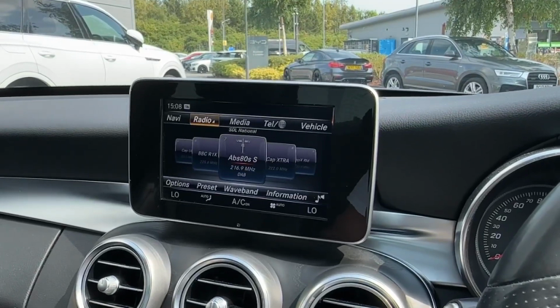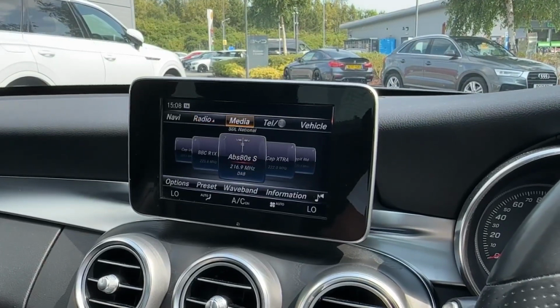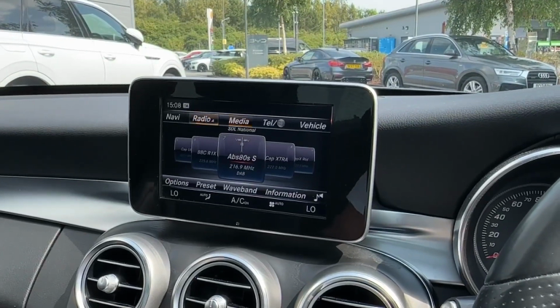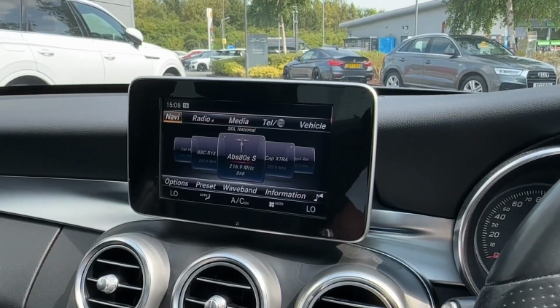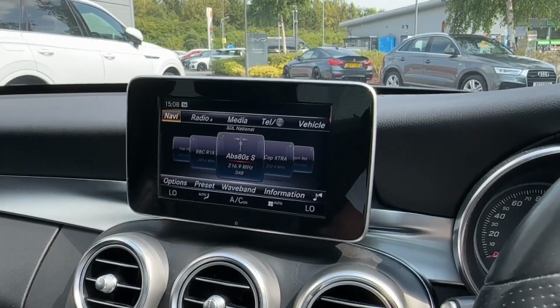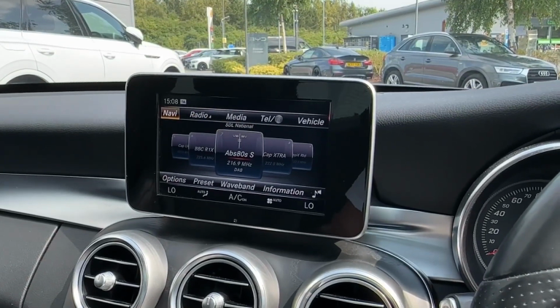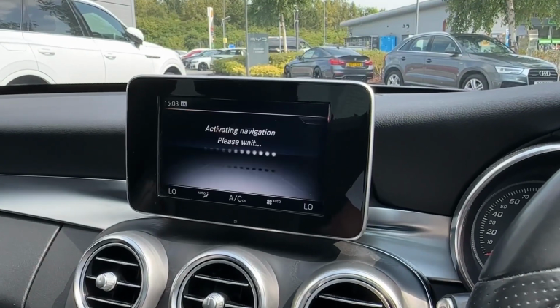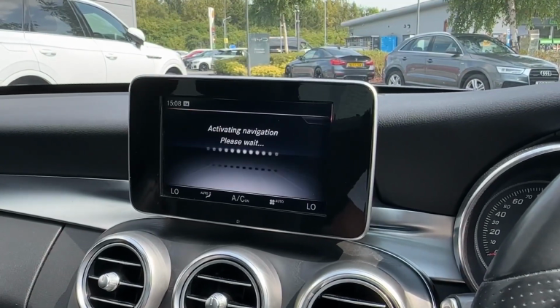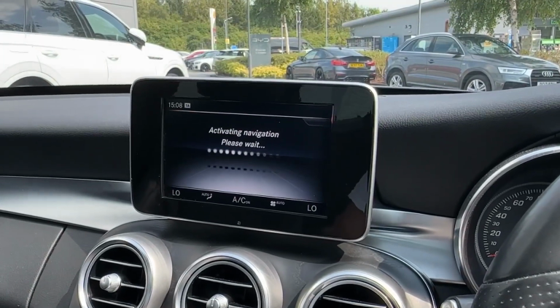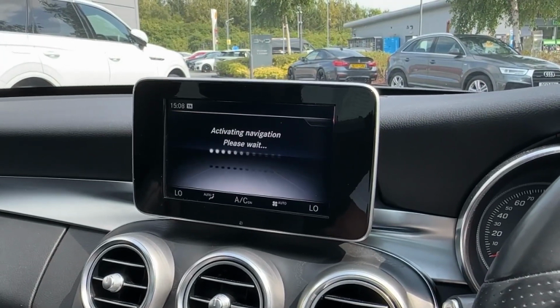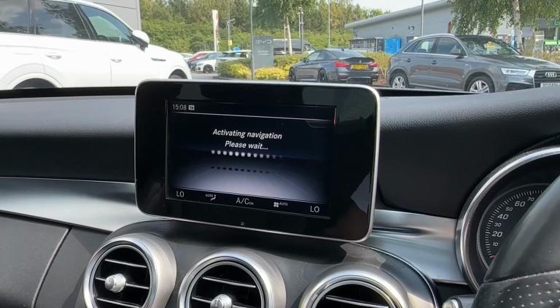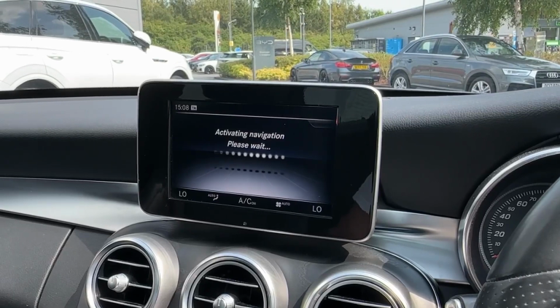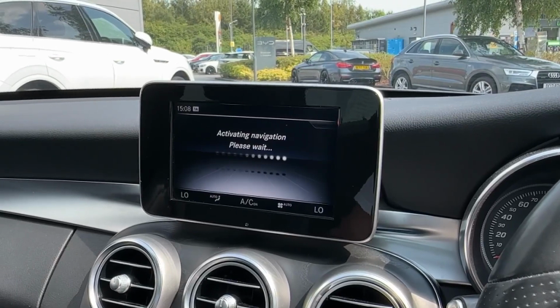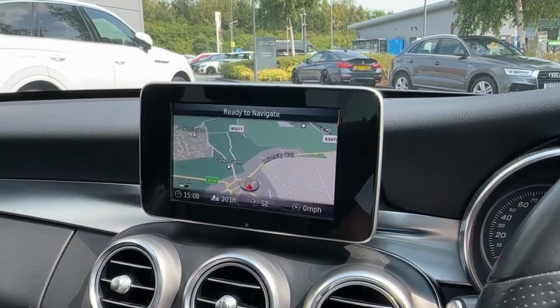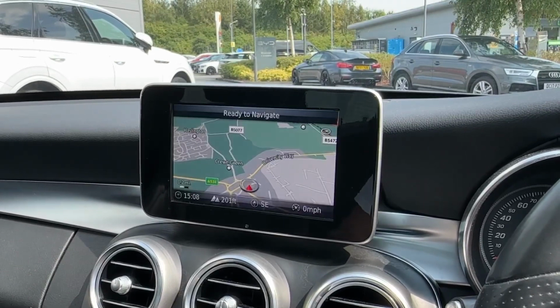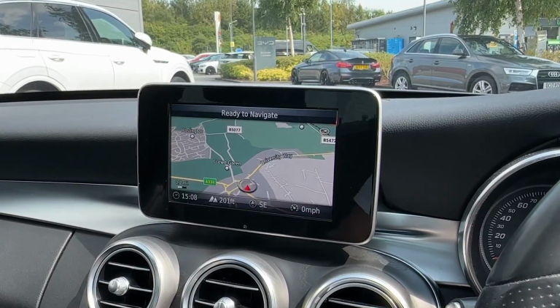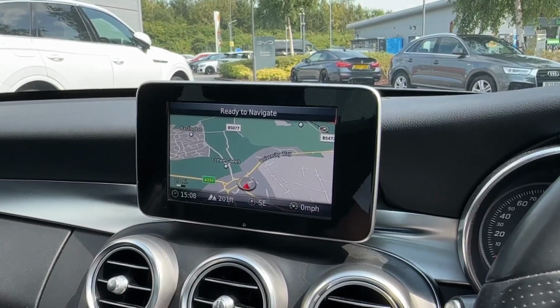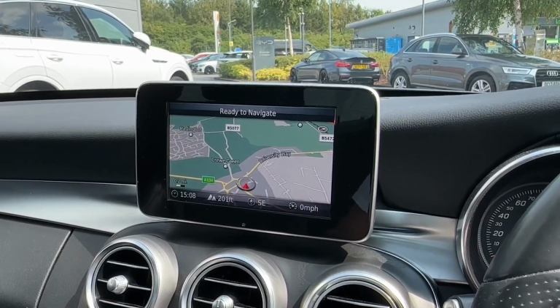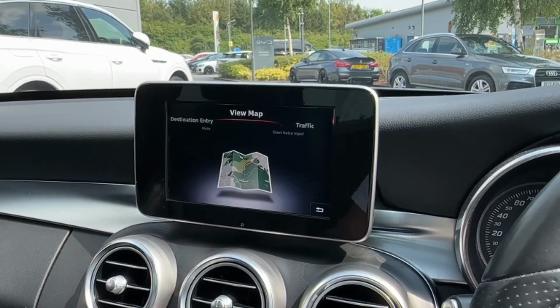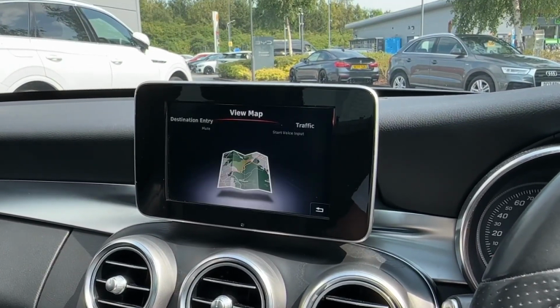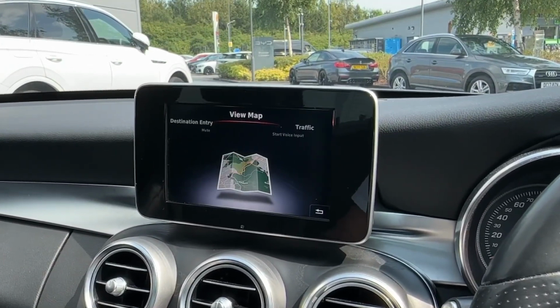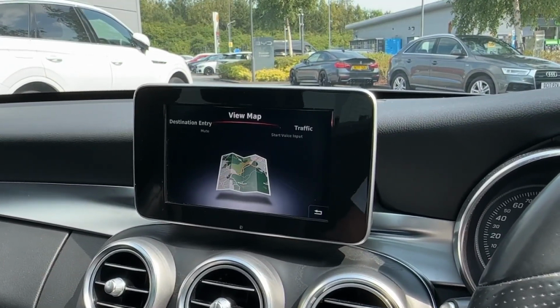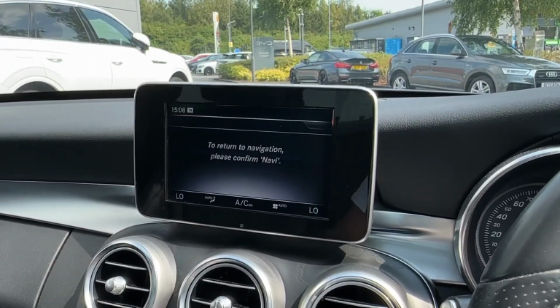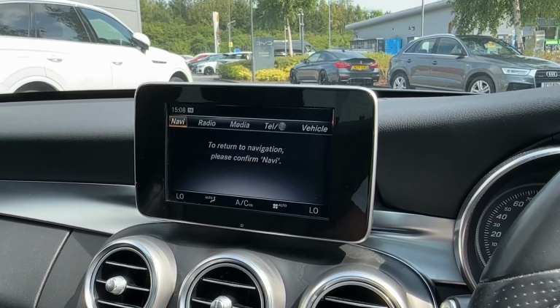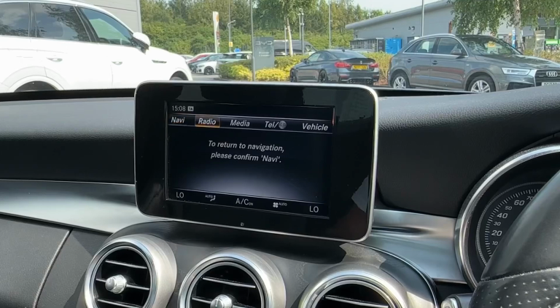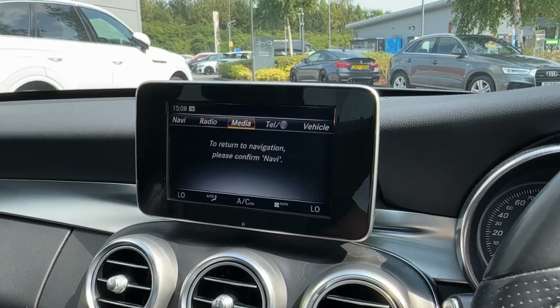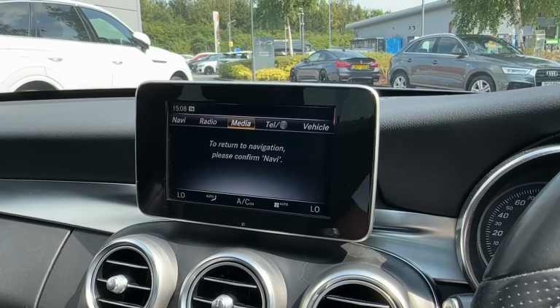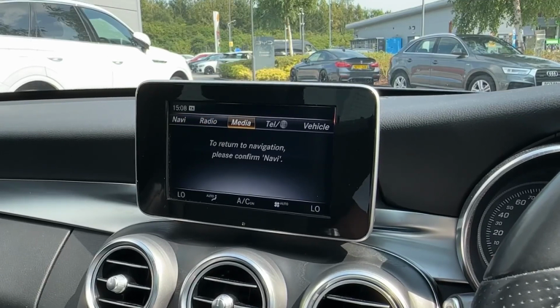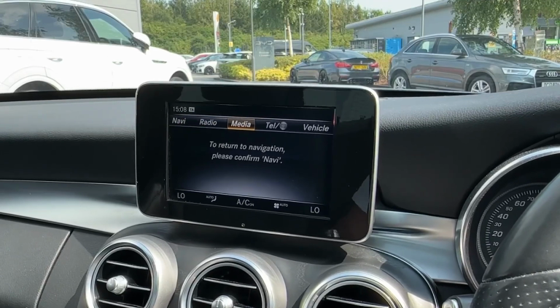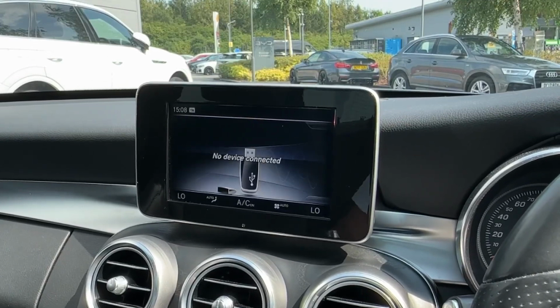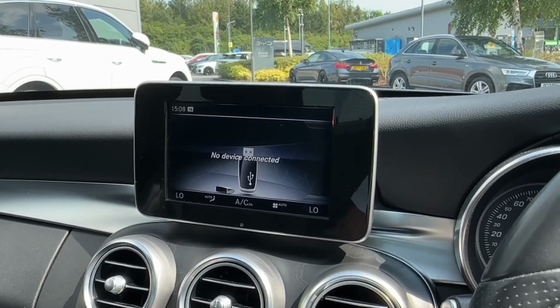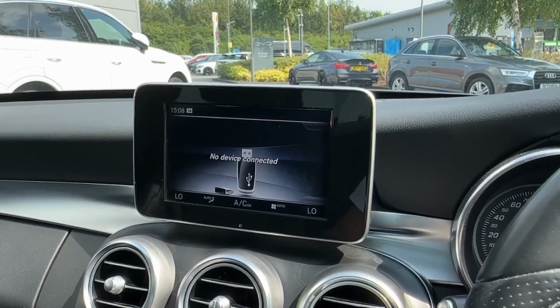Easily operated via rotary dial, it comes packed with the likes of built-in satellite navigation to ensure you never get lost. Additionally, for all your media needs, you can also easily operate AM, FM, and DAB digital radio.